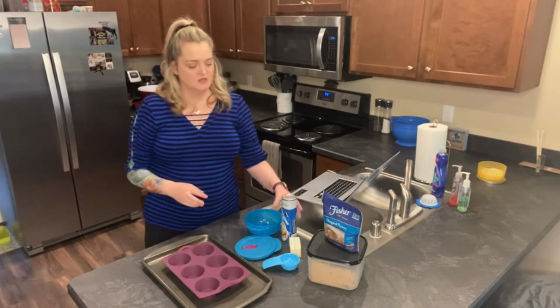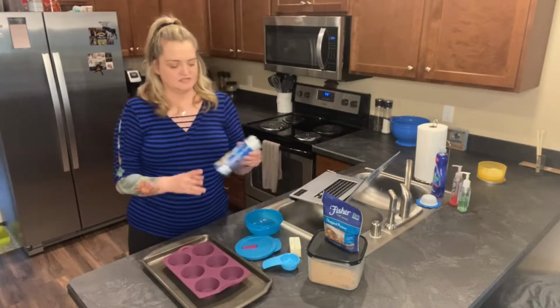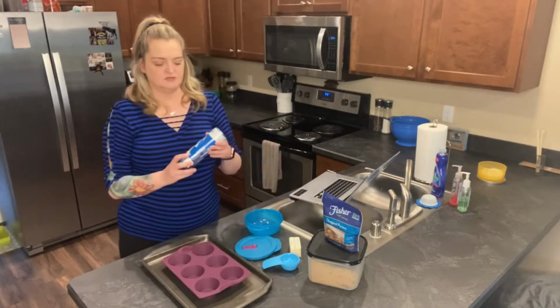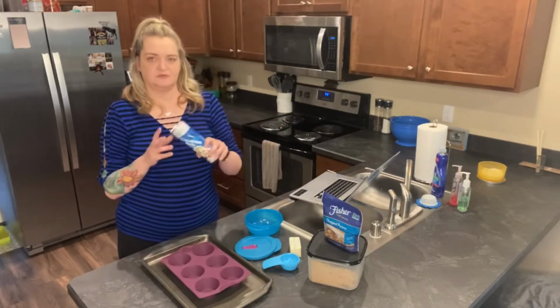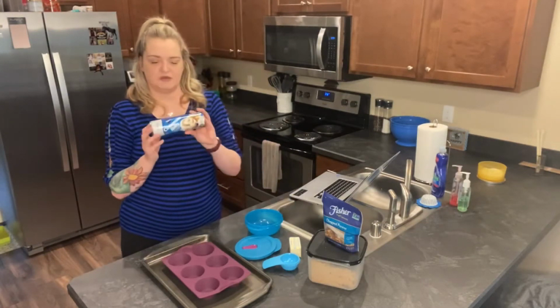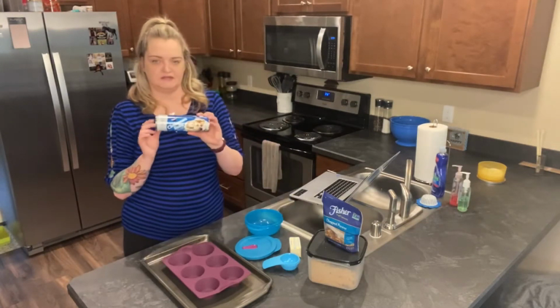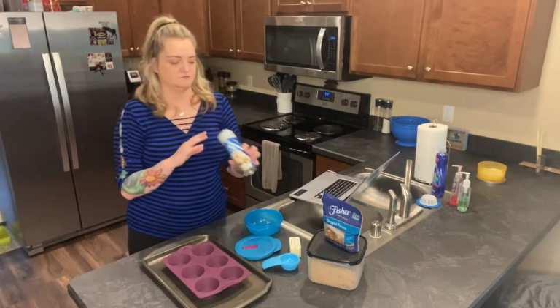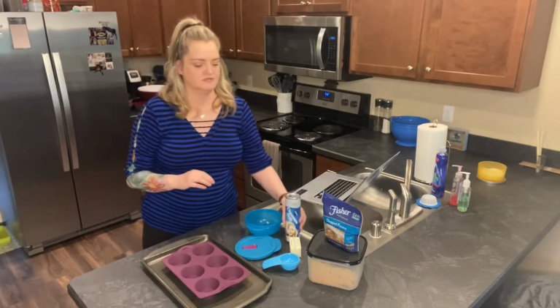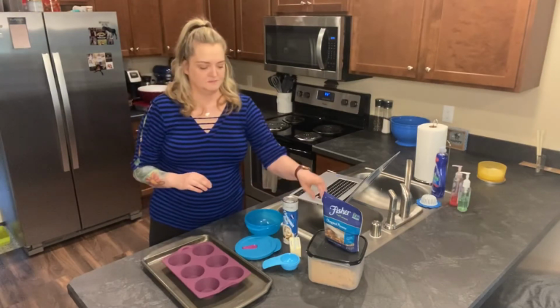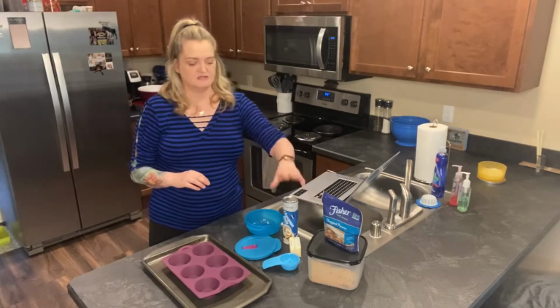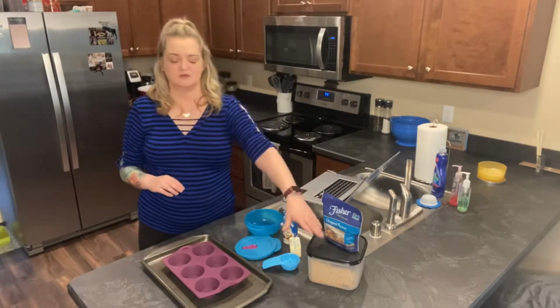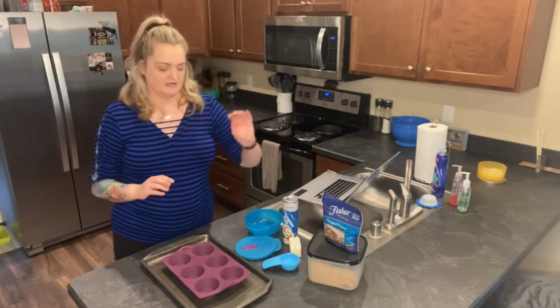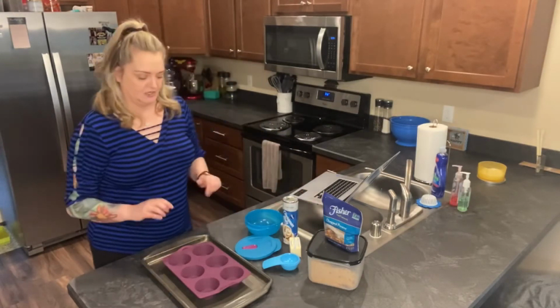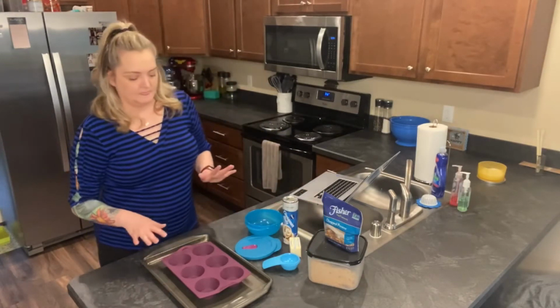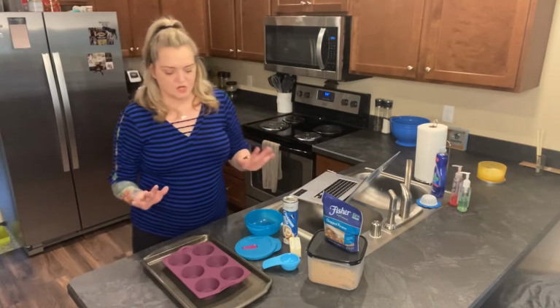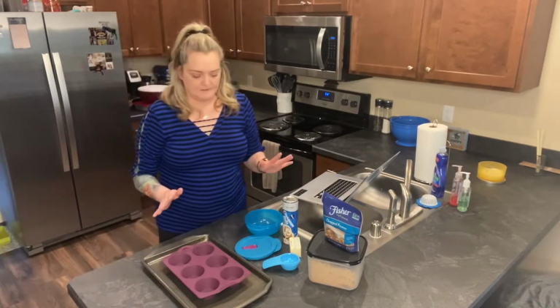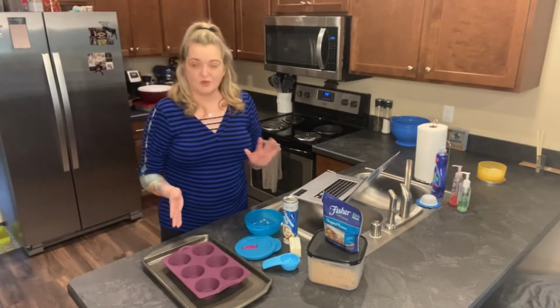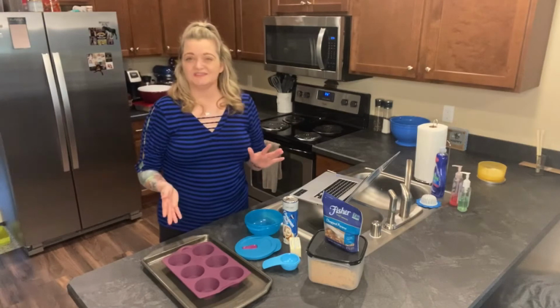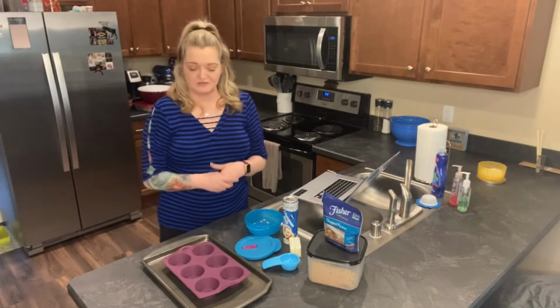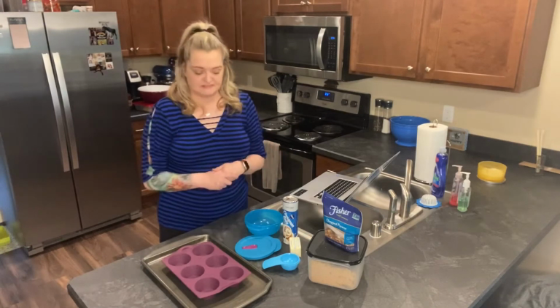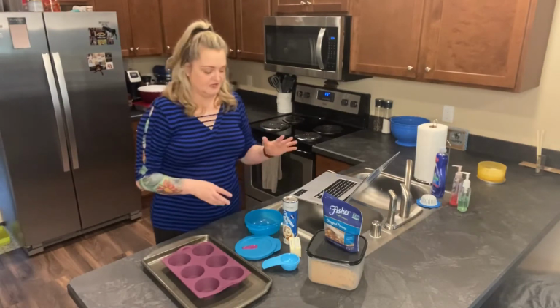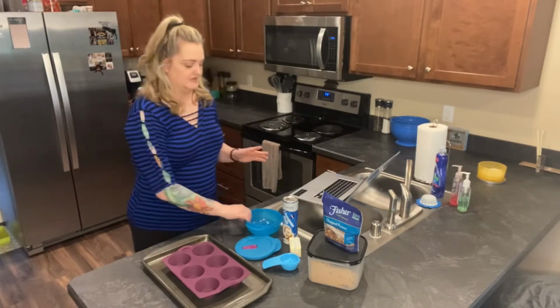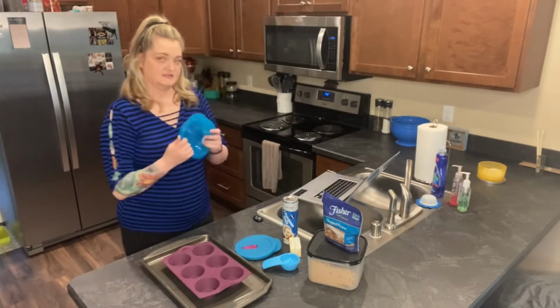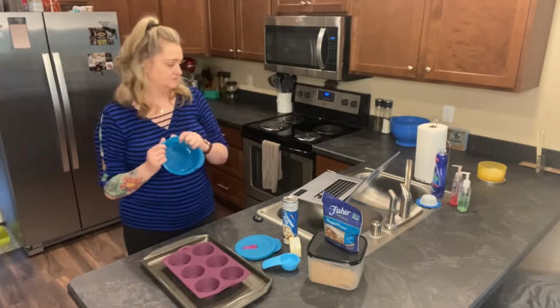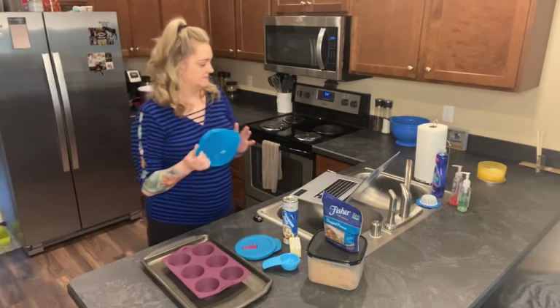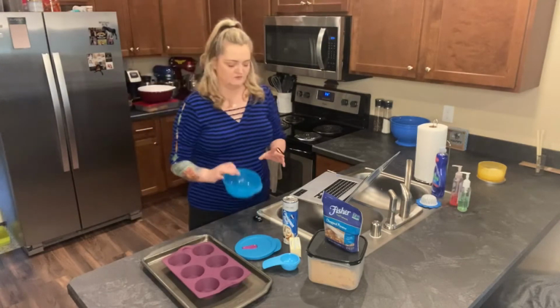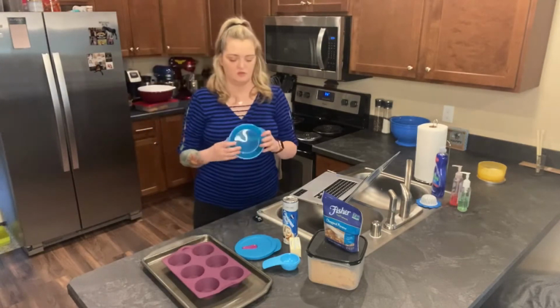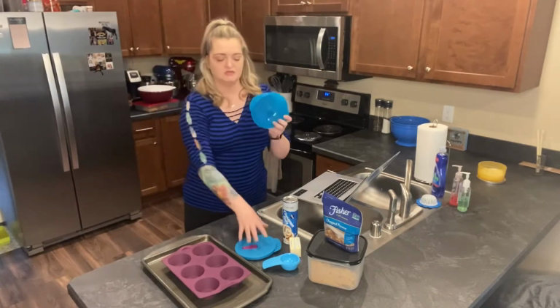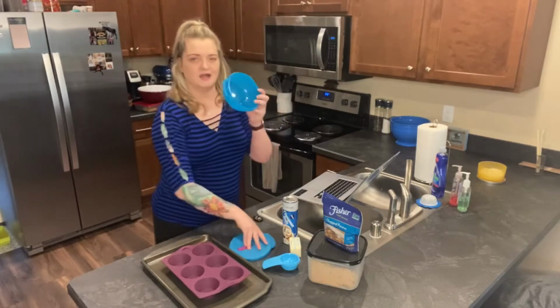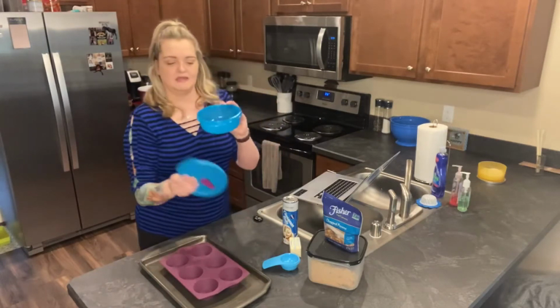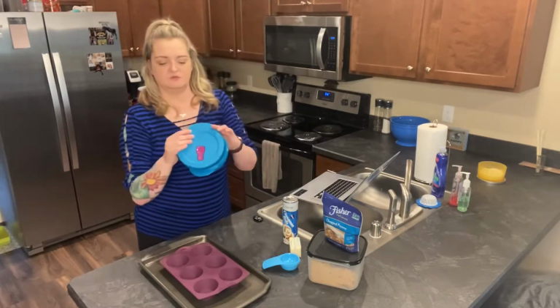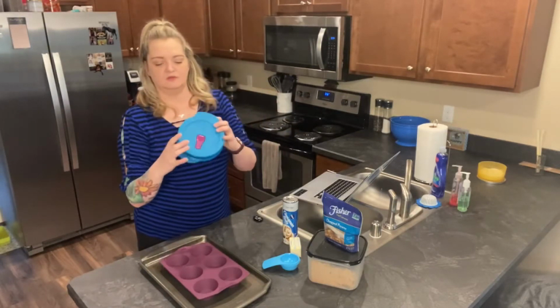The recipe basically uses refrigerated cinnamon rolls, some pecans, some brown sugar, and some butter. I'm going to go ahead and start out this recipe. It said to put it in a microwavable bowl, so I got my crystal wave bowl here.